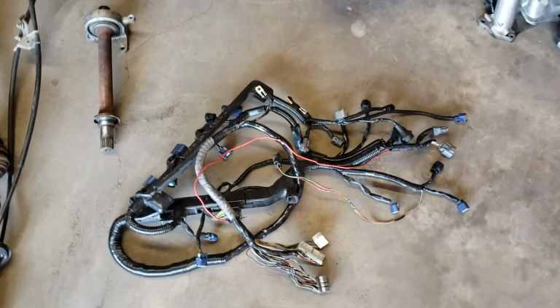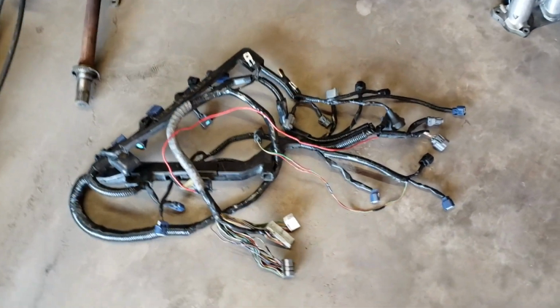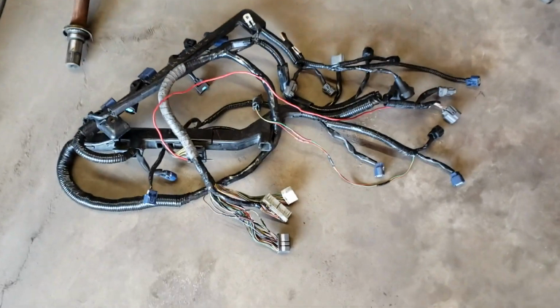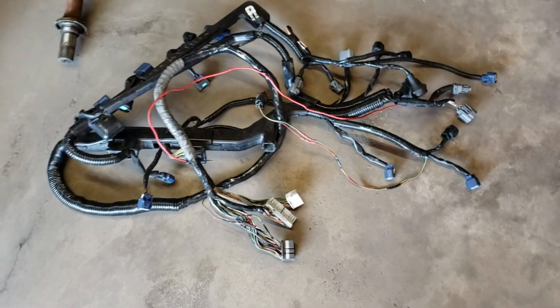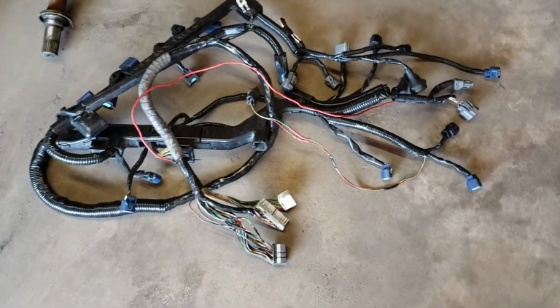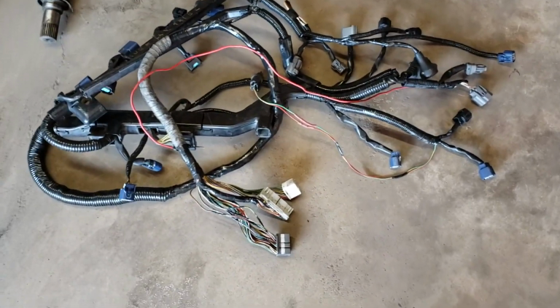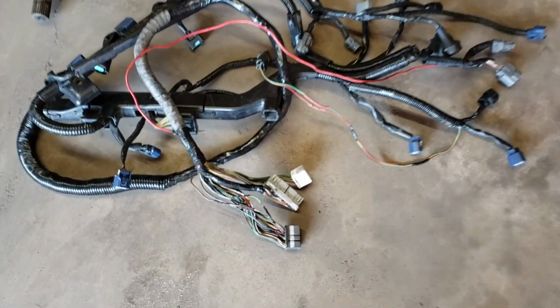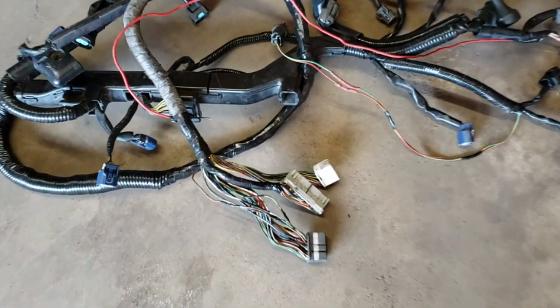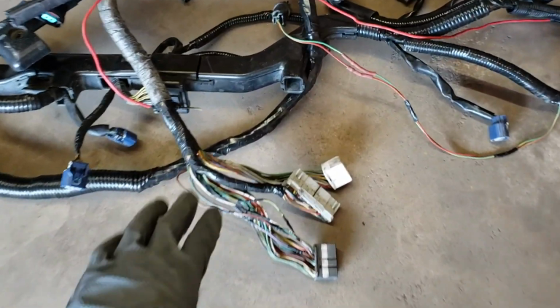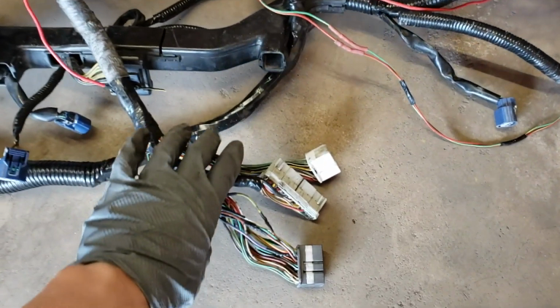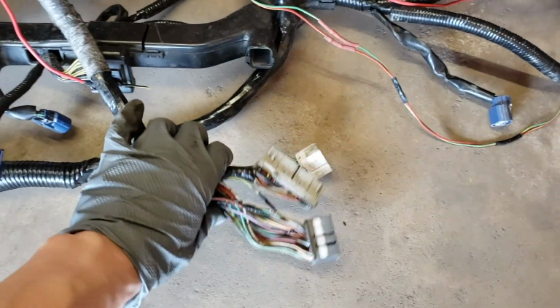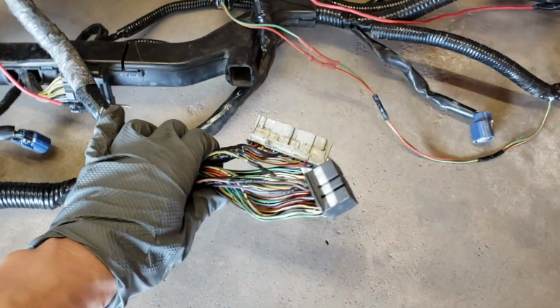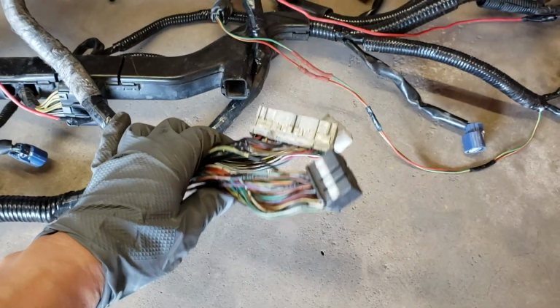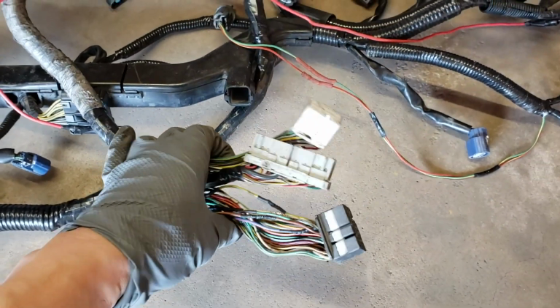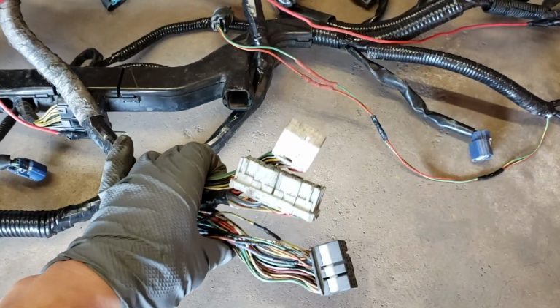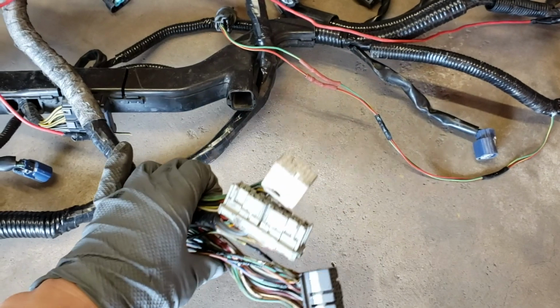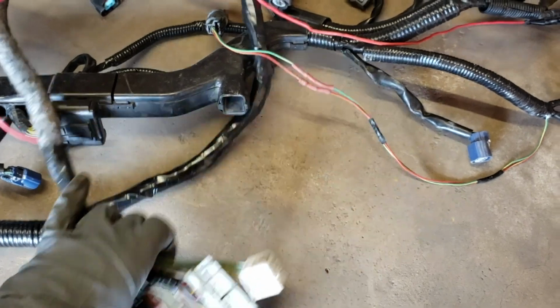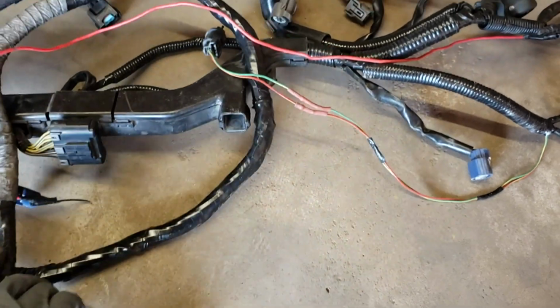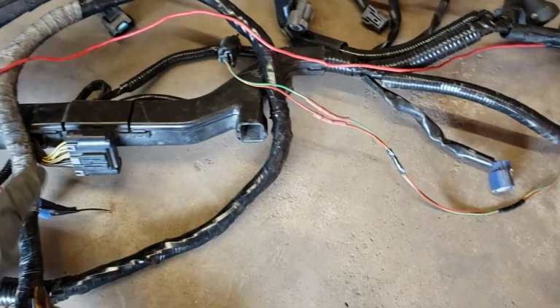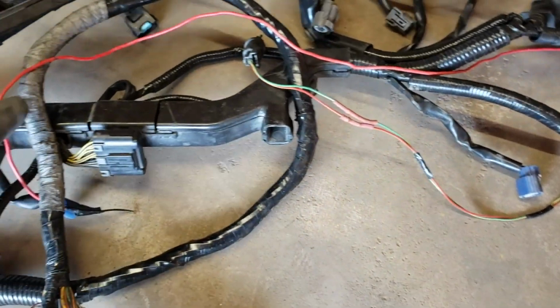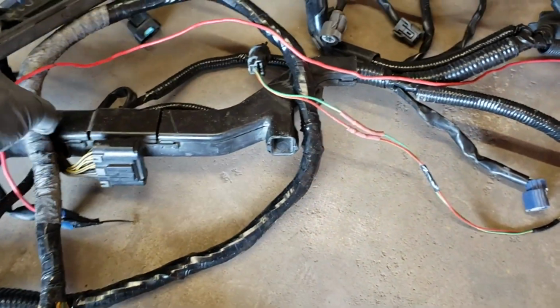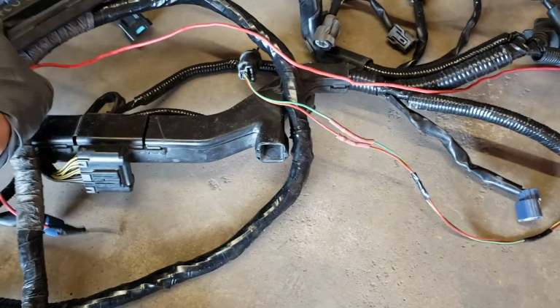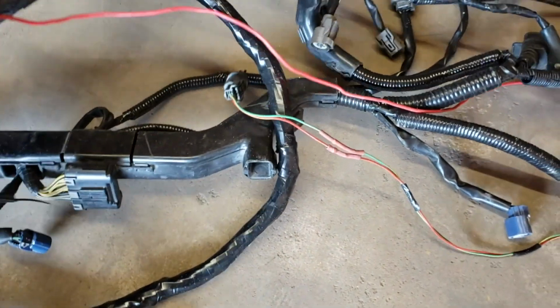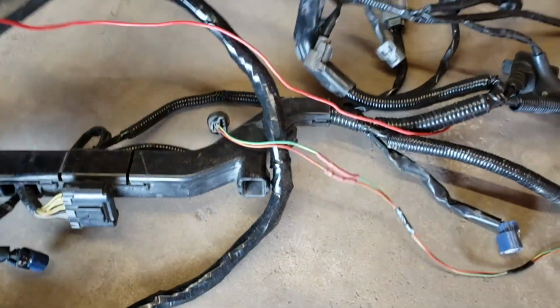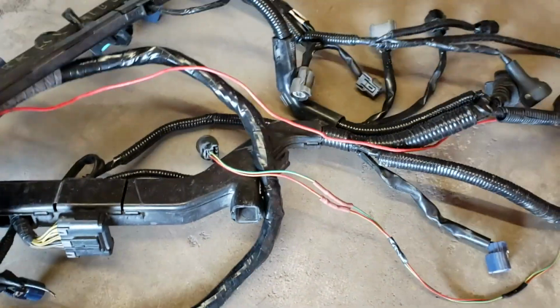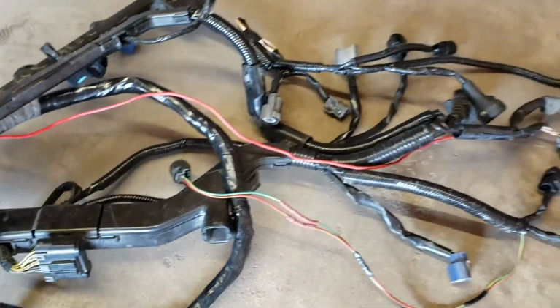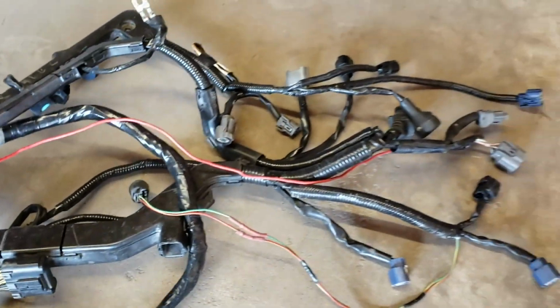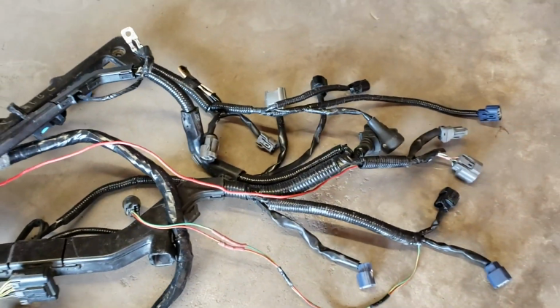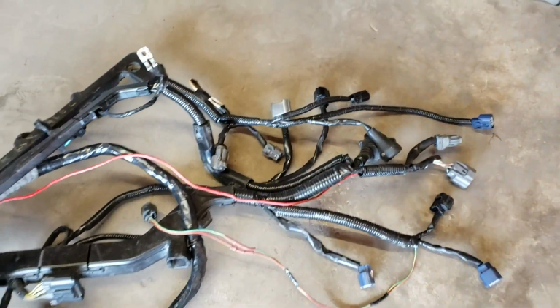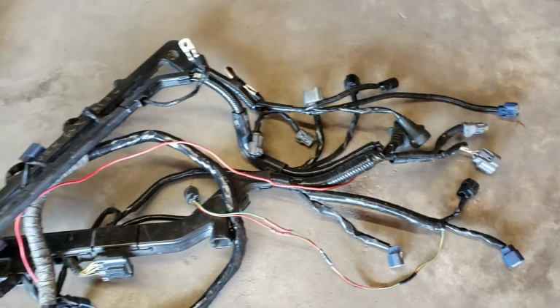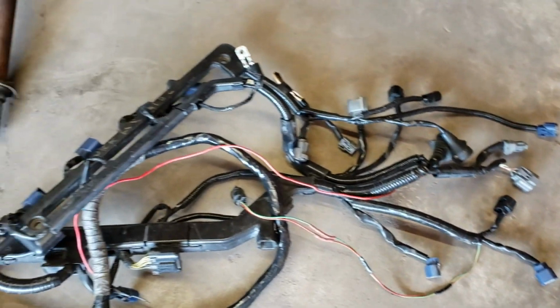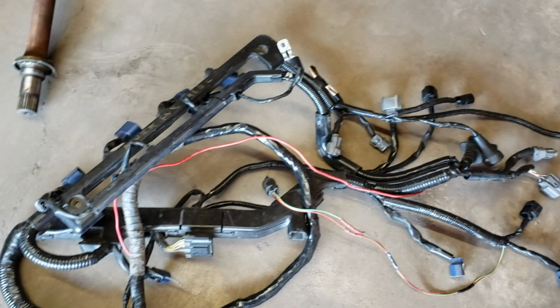Here's another wiring harness that was given to us by Chris. It was chopped up, but we were able to repair it and make it look nice again.